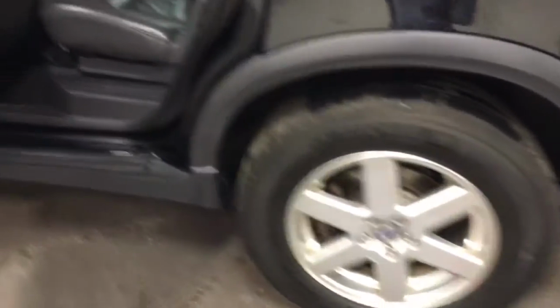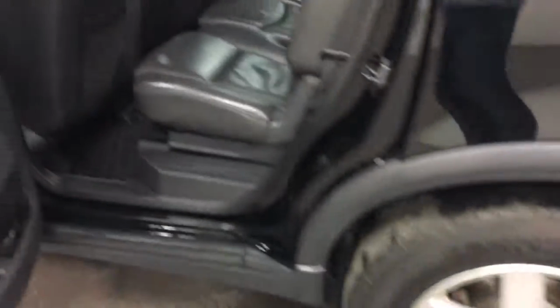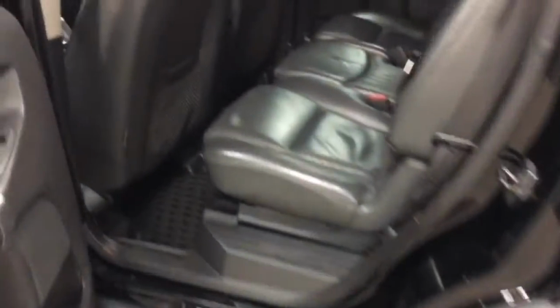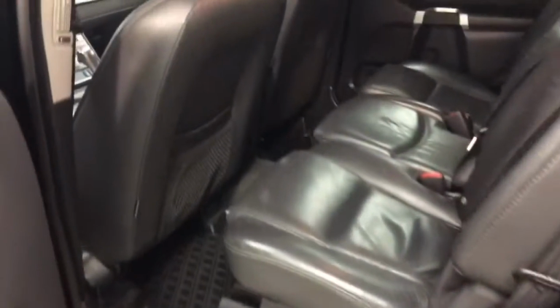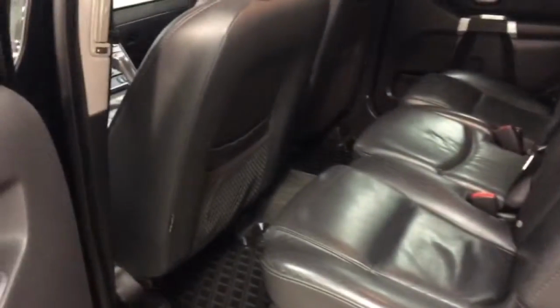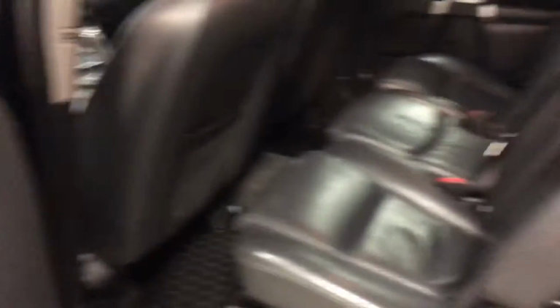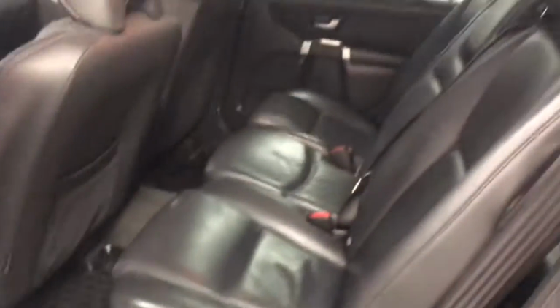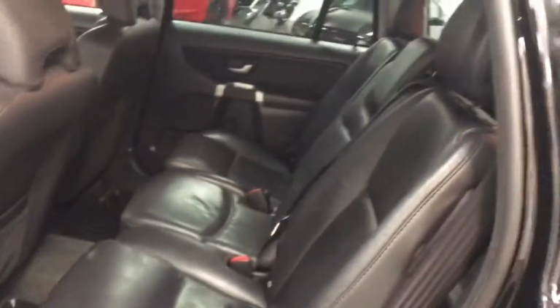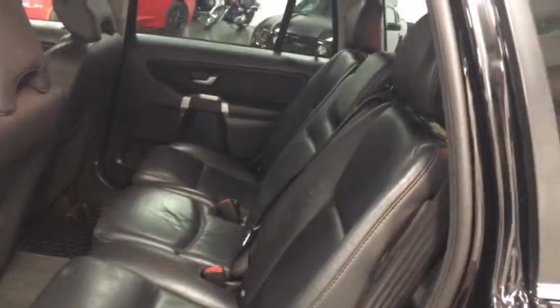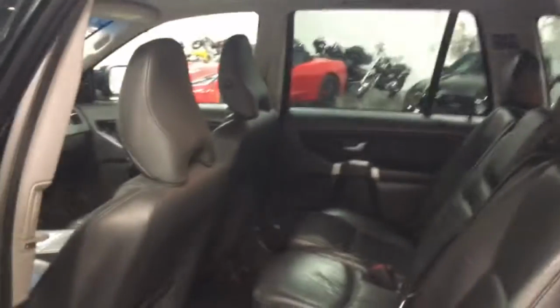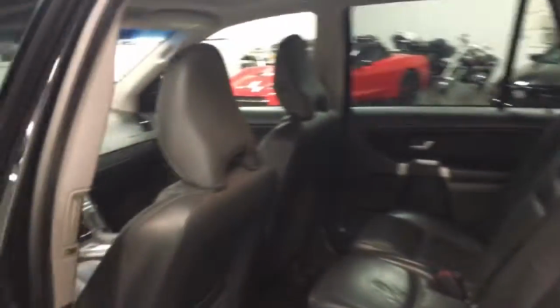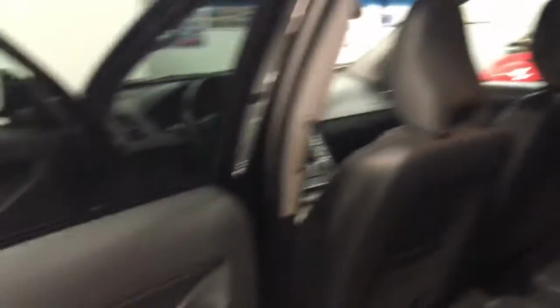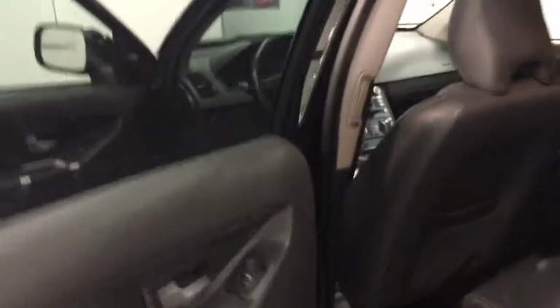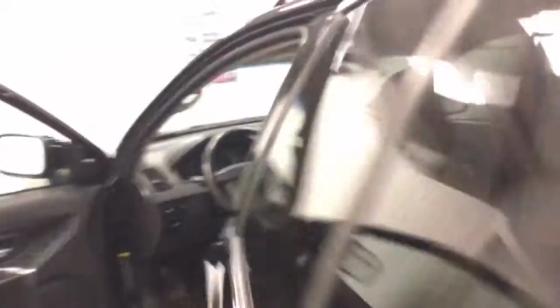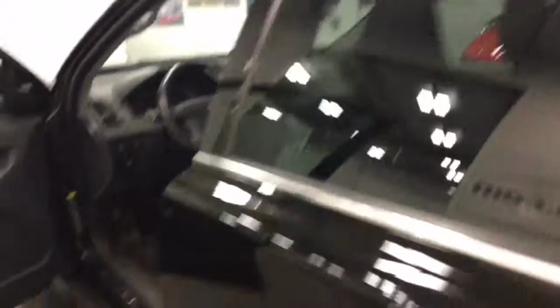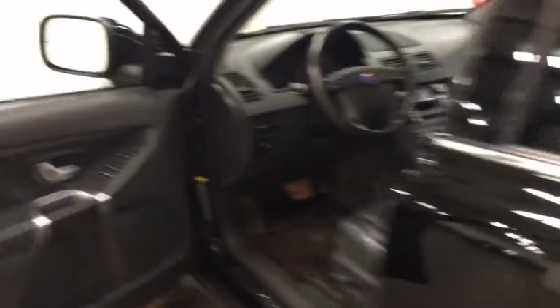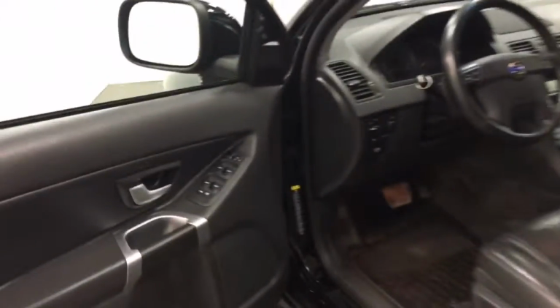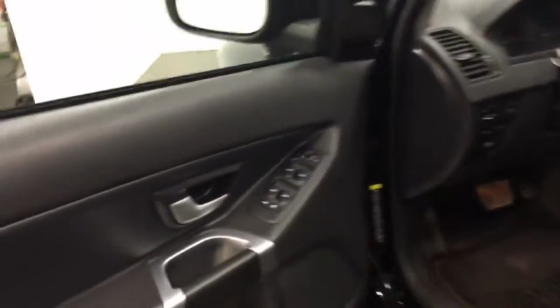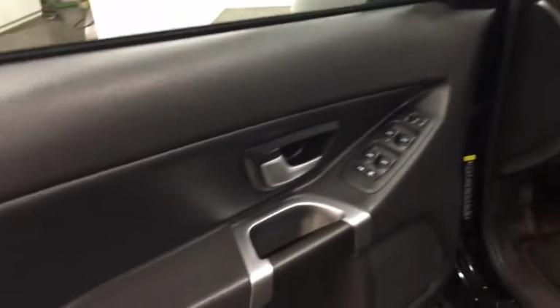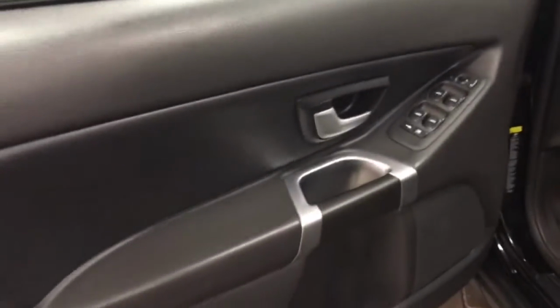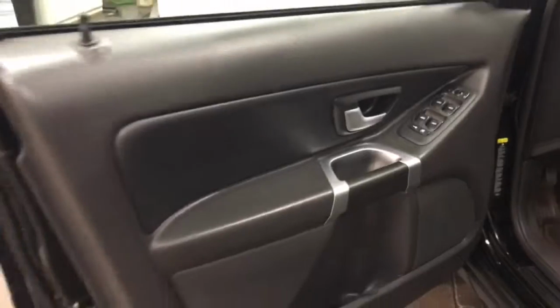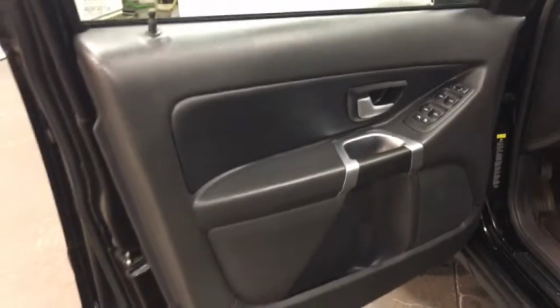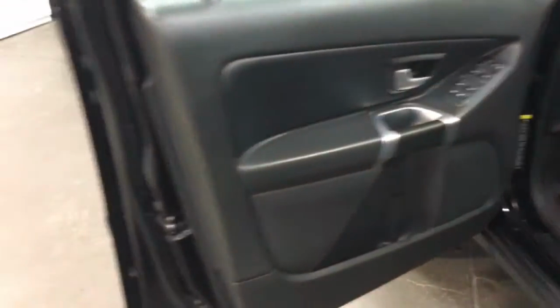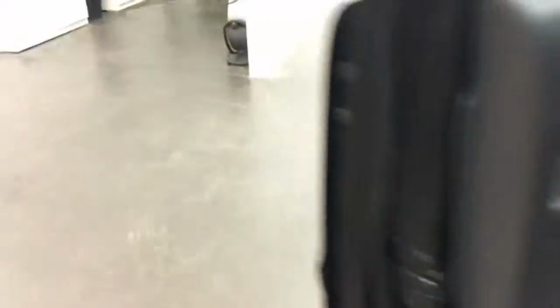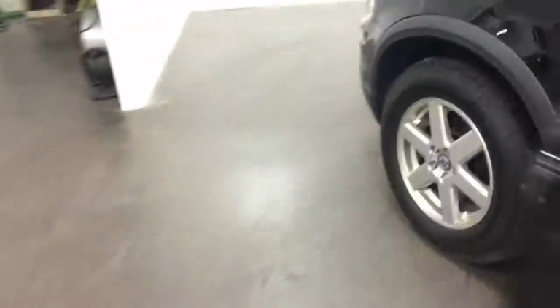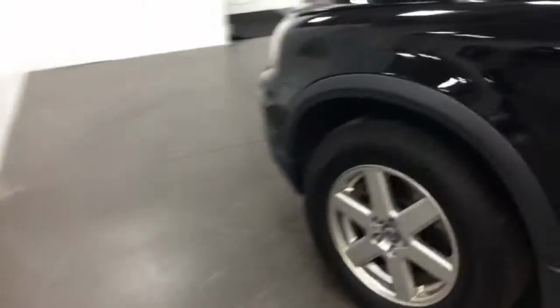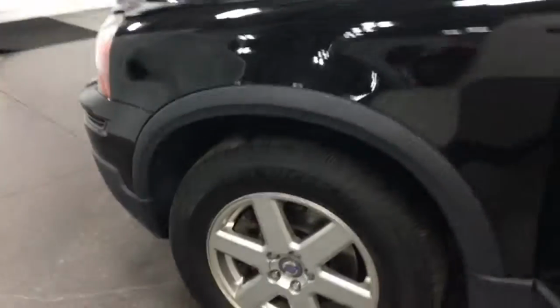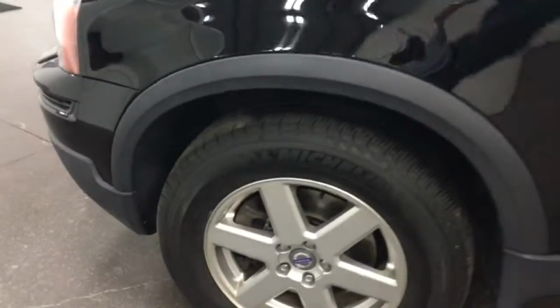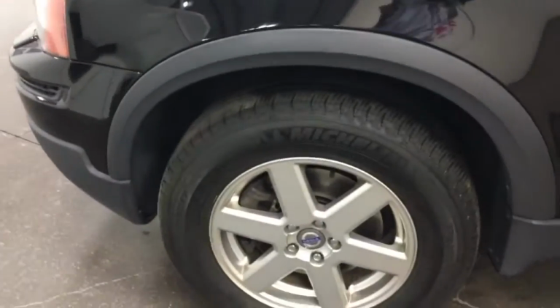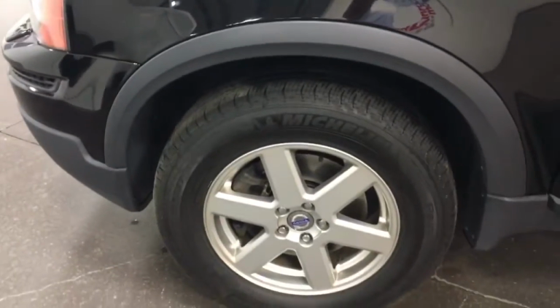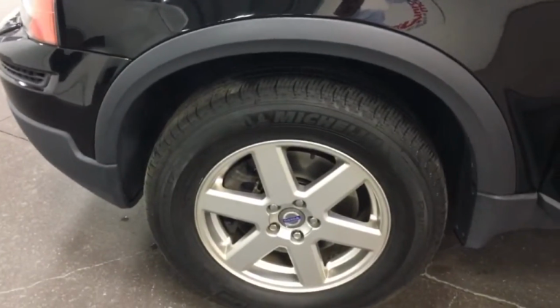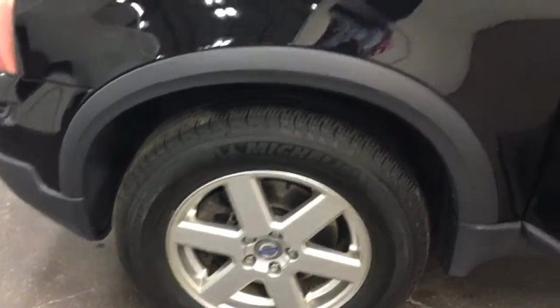Tires are Michelins. The interior here looks fabulous — great shape there. Nice-looking car, and this side here is looking good.